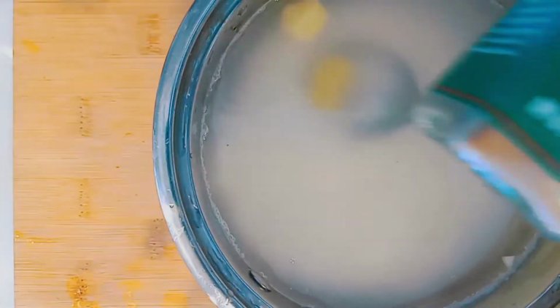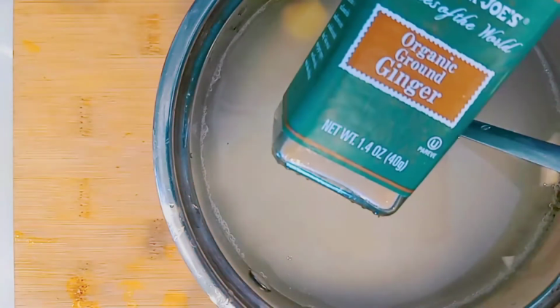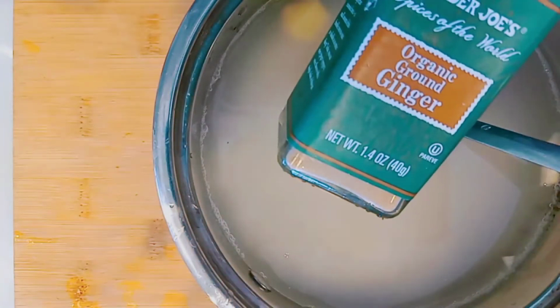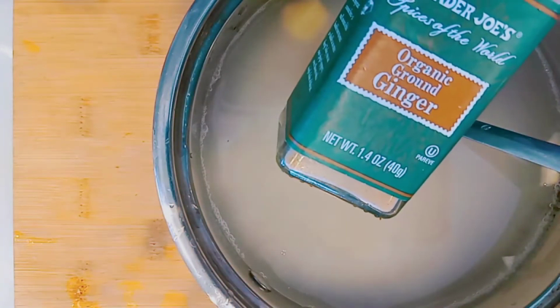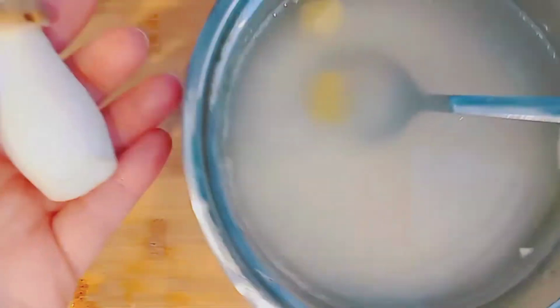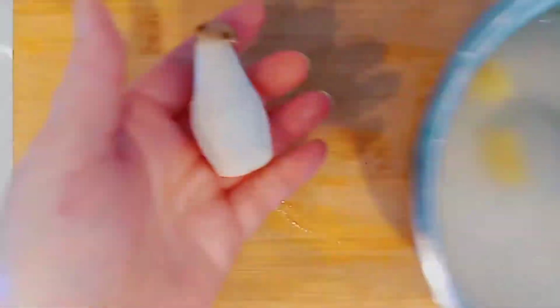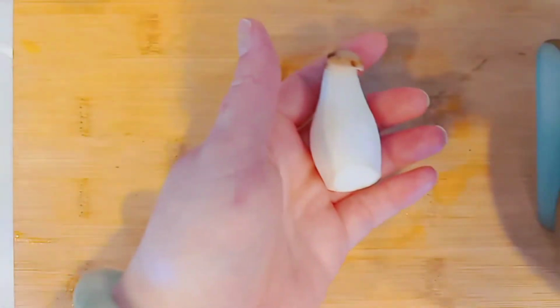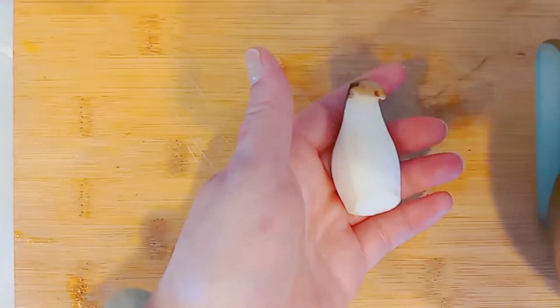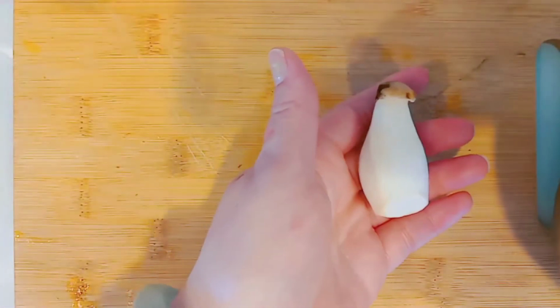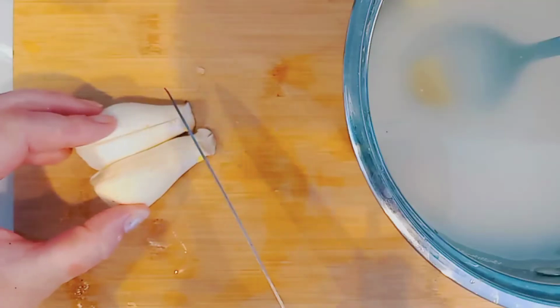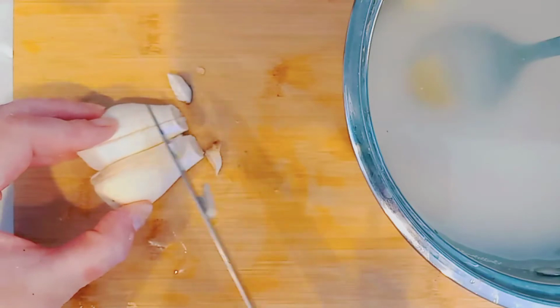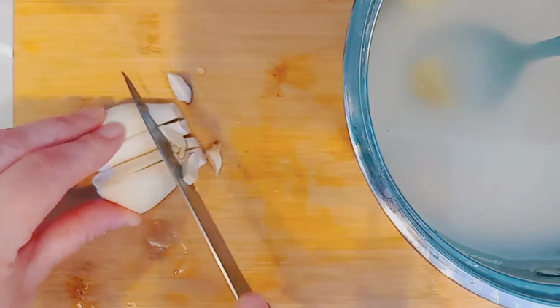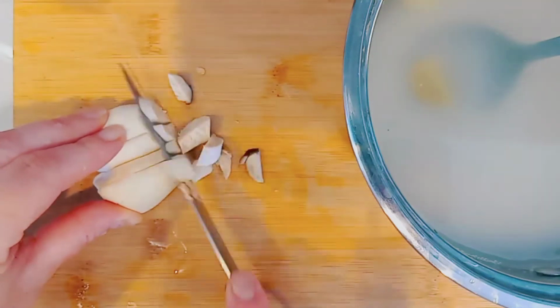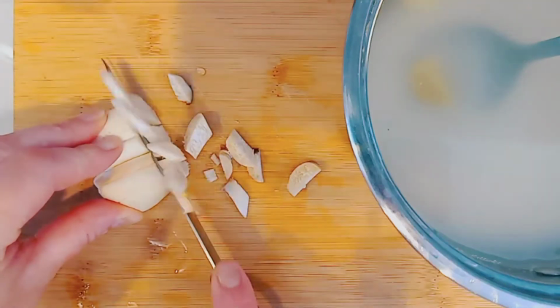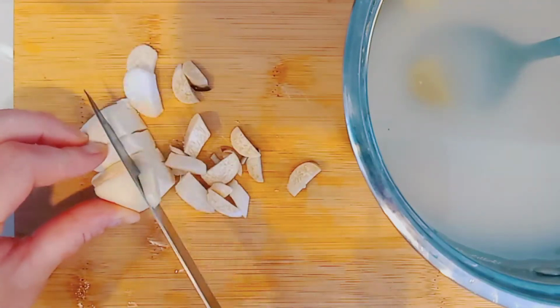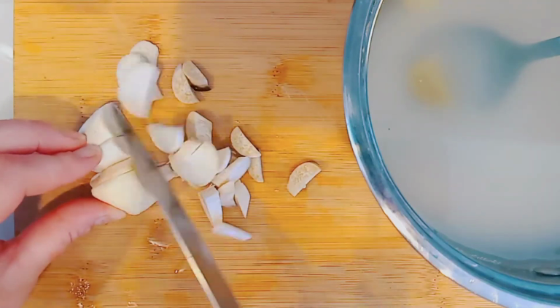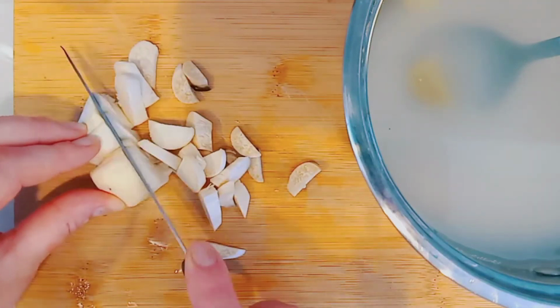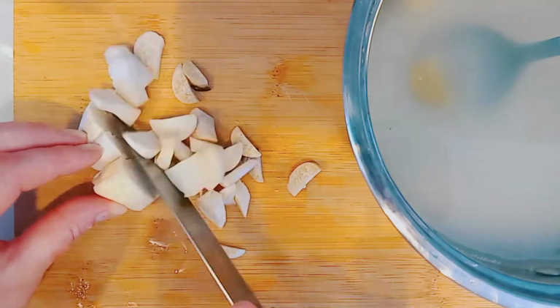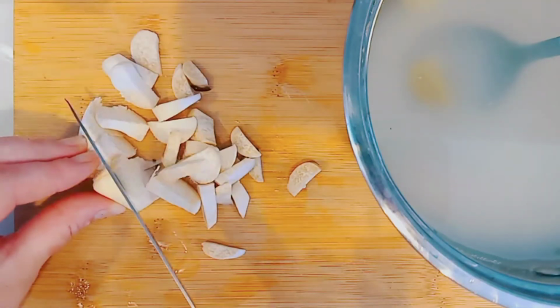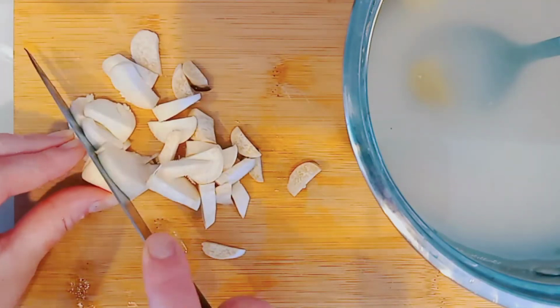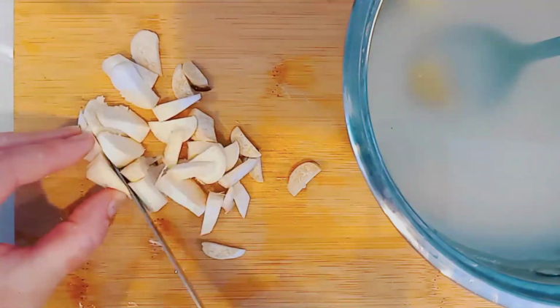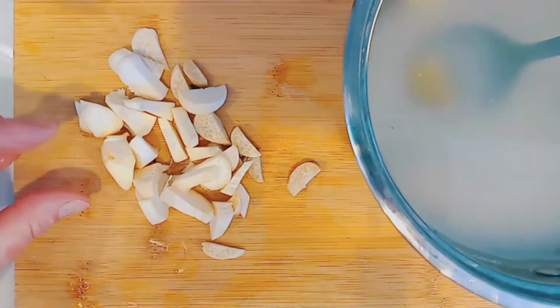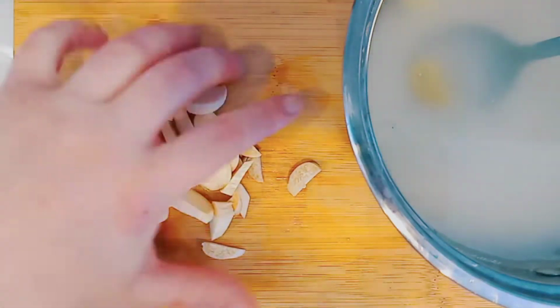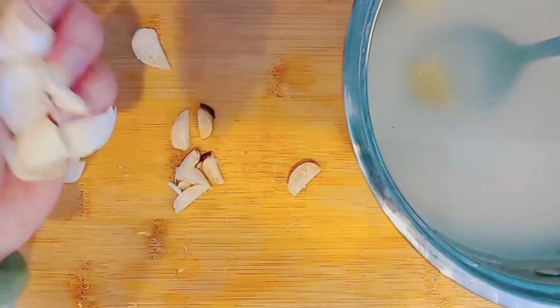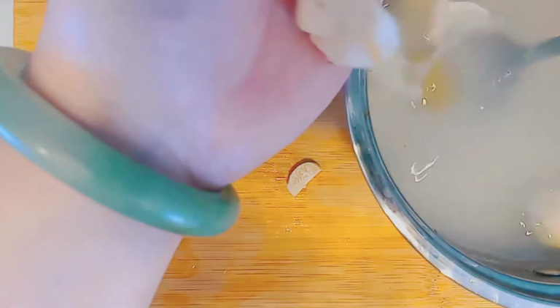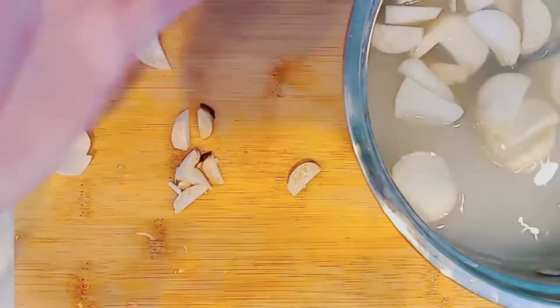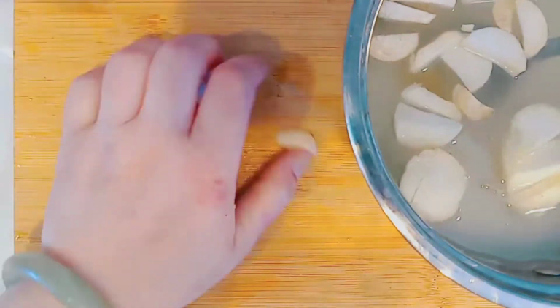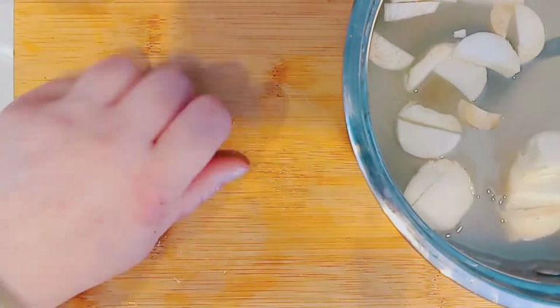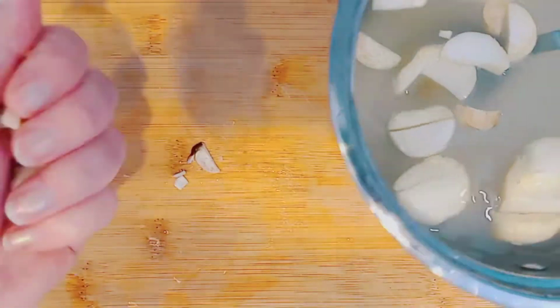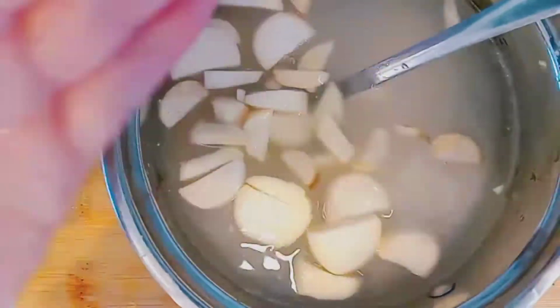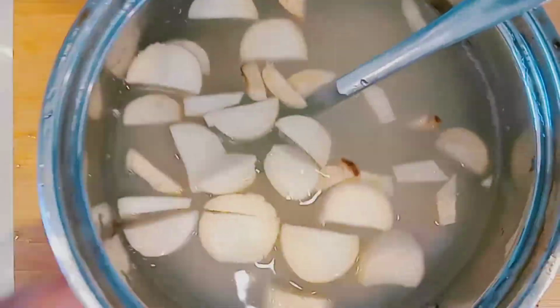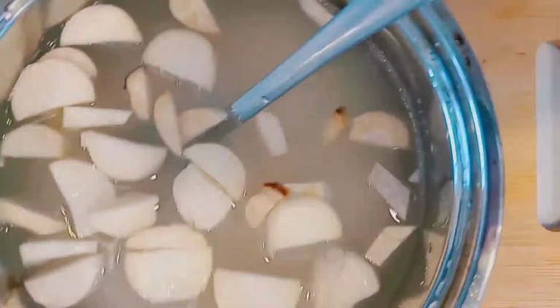I put in a little cube of ginger — you can use powdered ginger if you don't have fresh. I'm chopping up two mushrooms; they can be any type, but shiitake is a great option, or oyster mushrooms work well also.